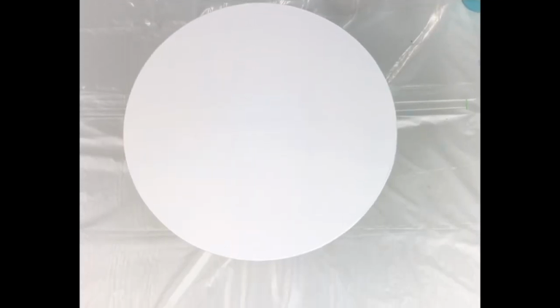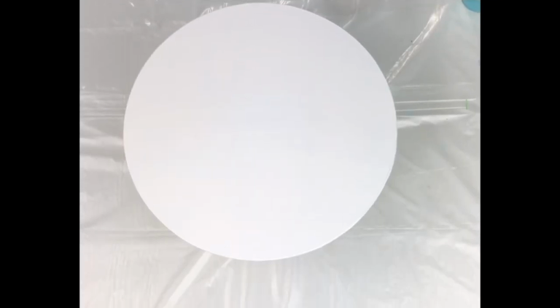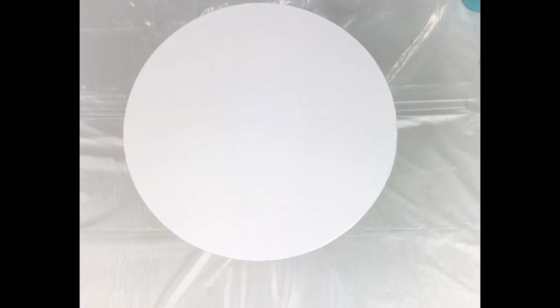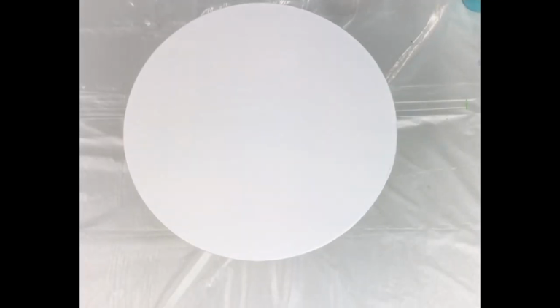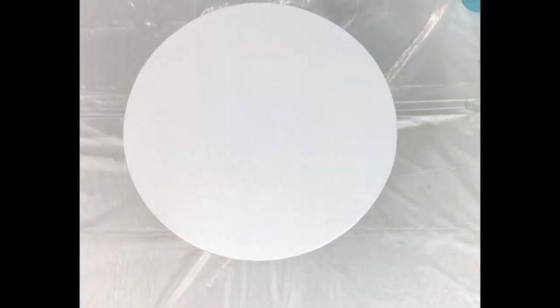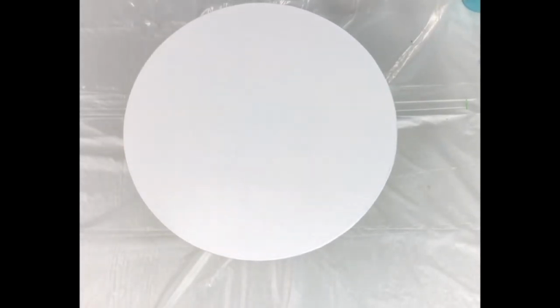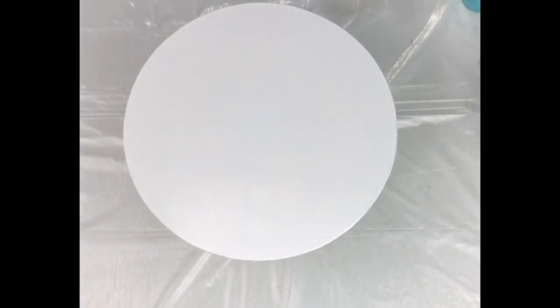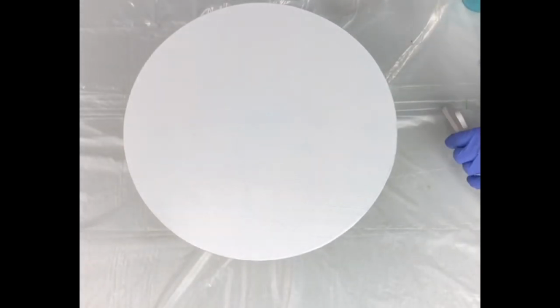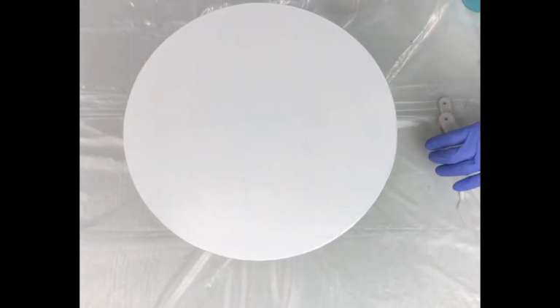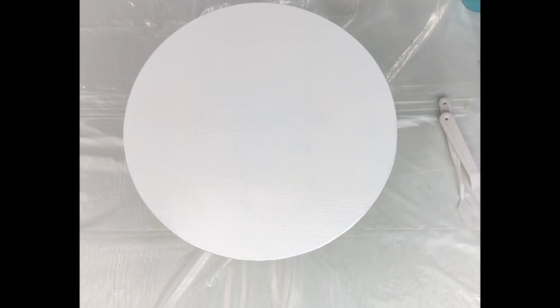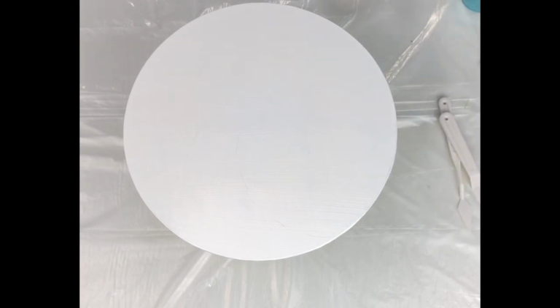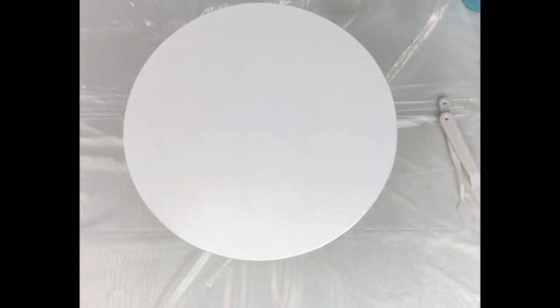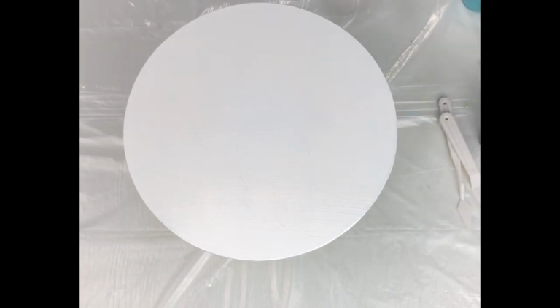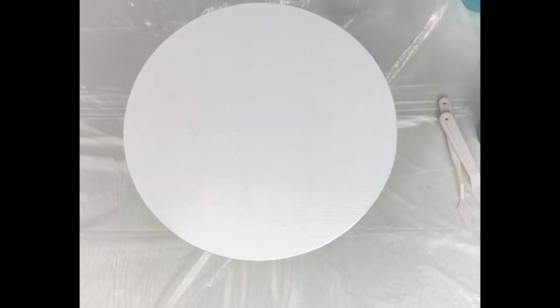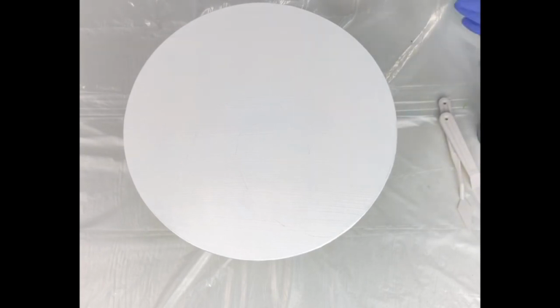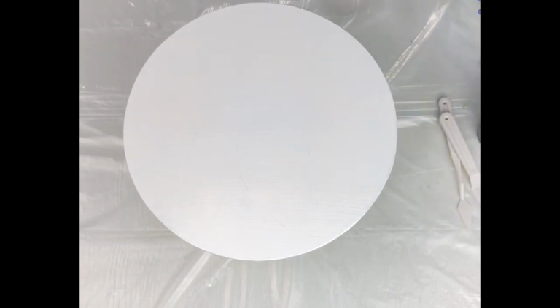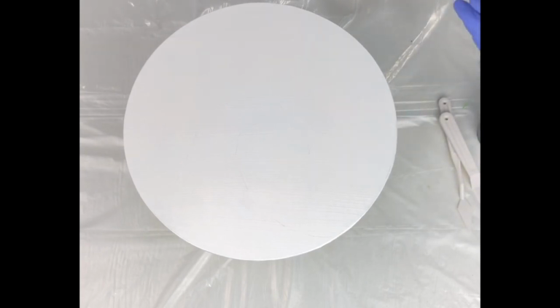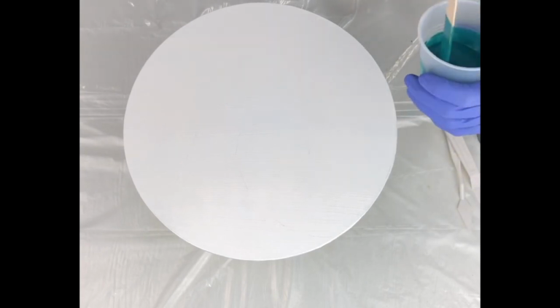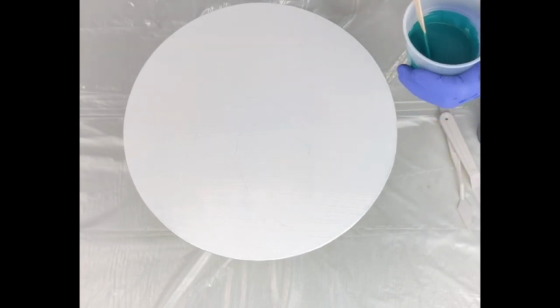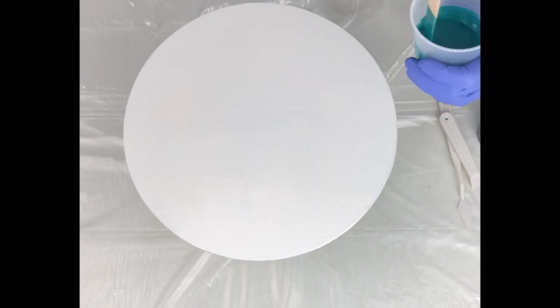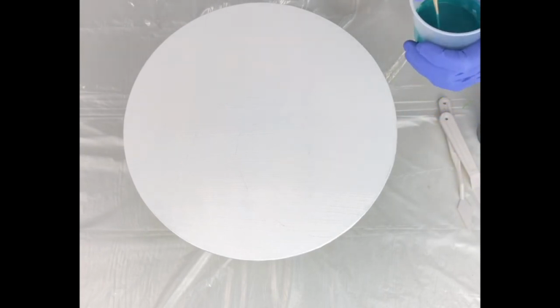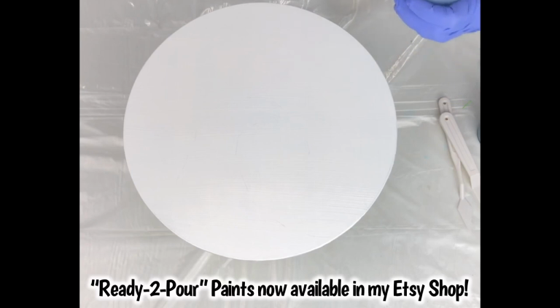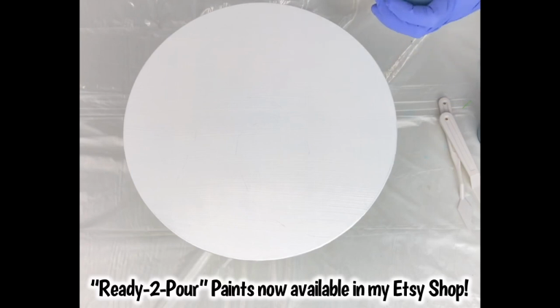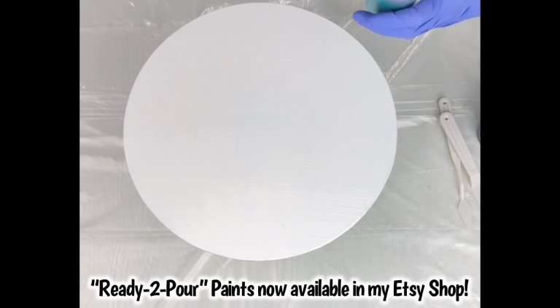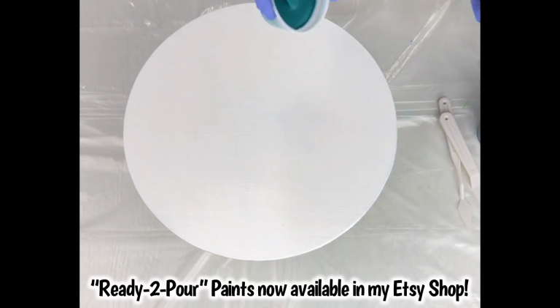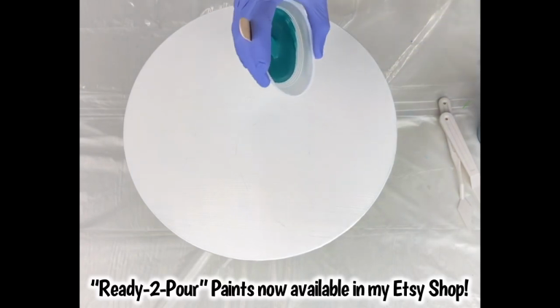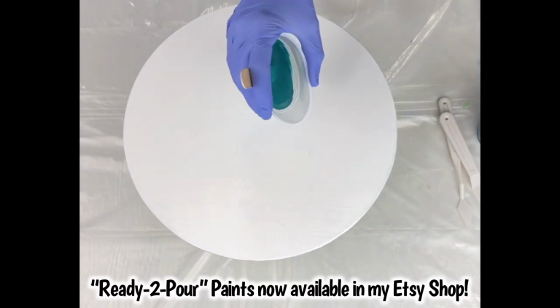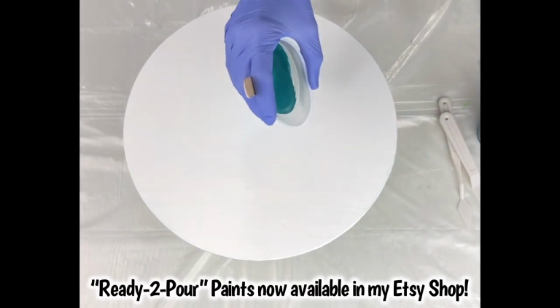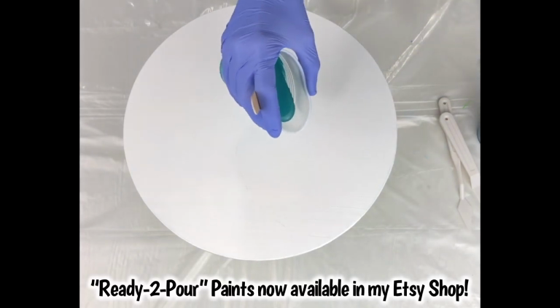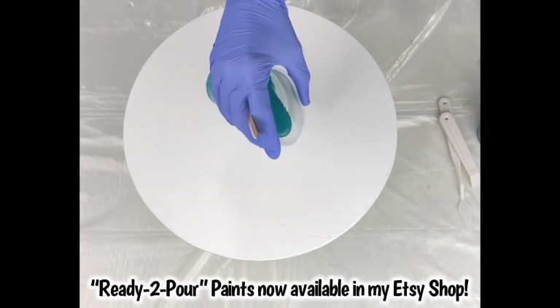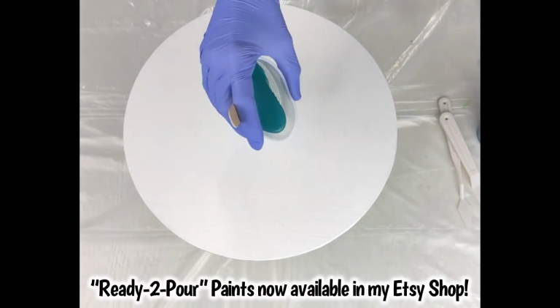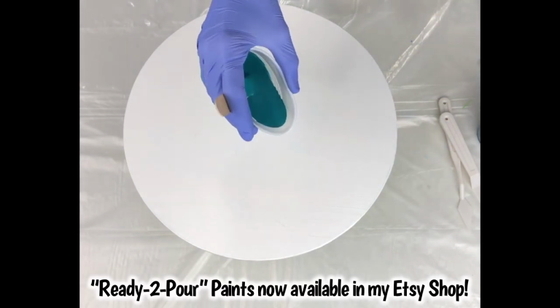Hey friends, in this video I'll teach you how to make a single wave that's pretty simple using my ready-to-pour paints that are available in my Etsy shop. These are all pre-mixed and ready to pour — no experience is necessary.